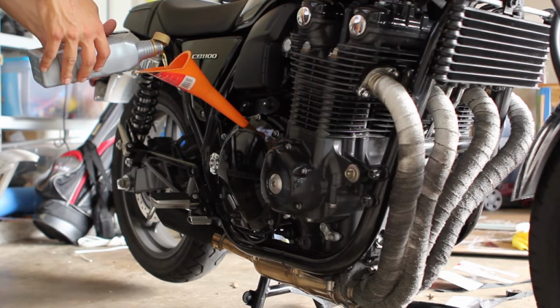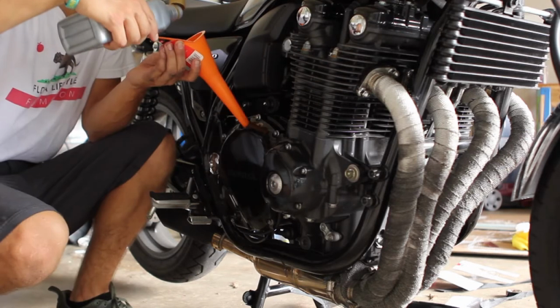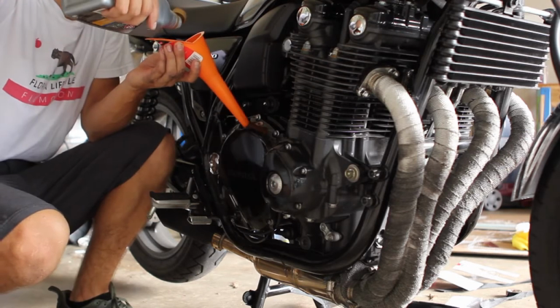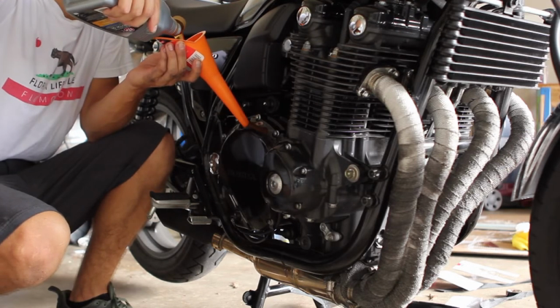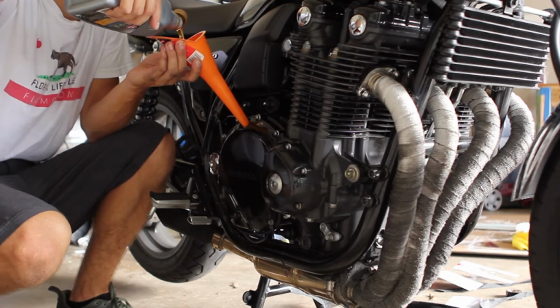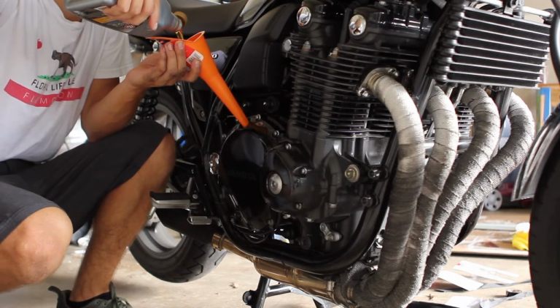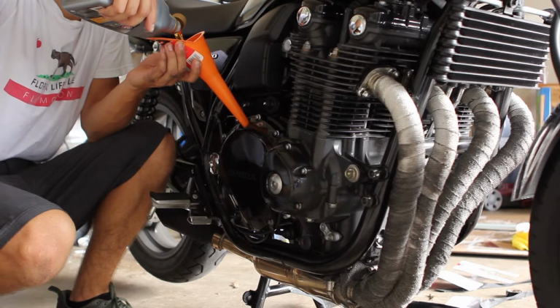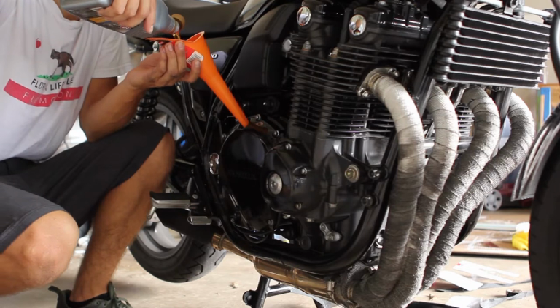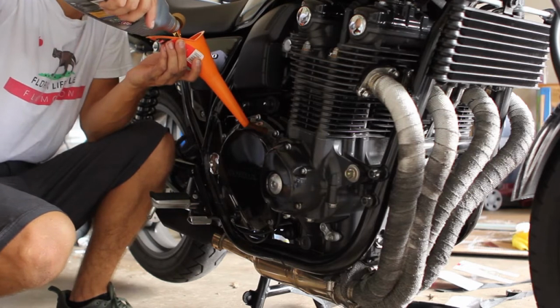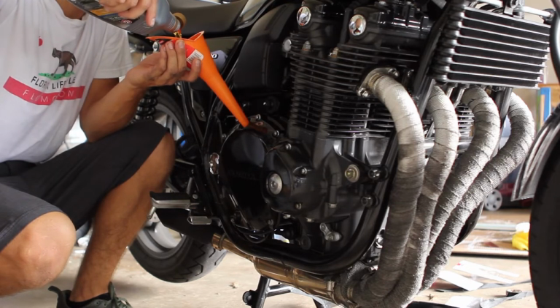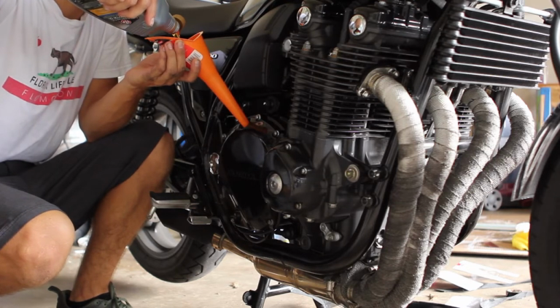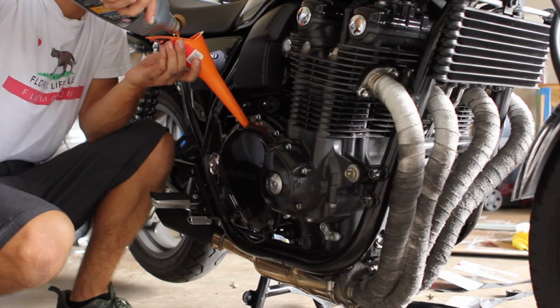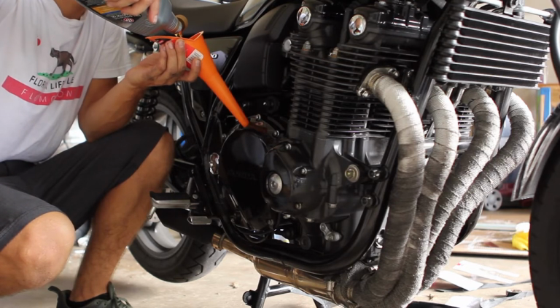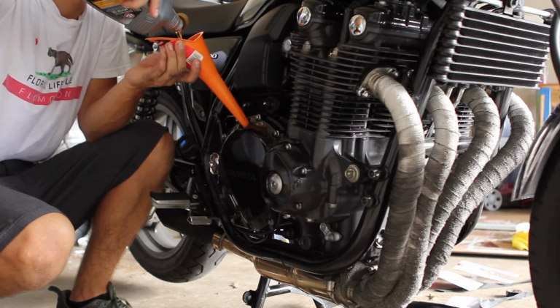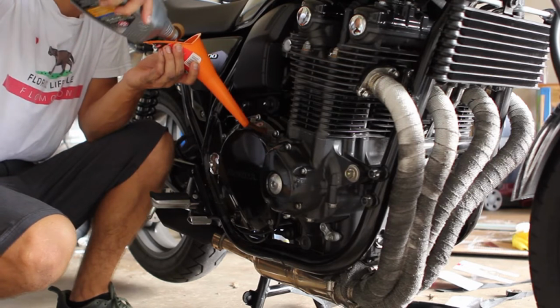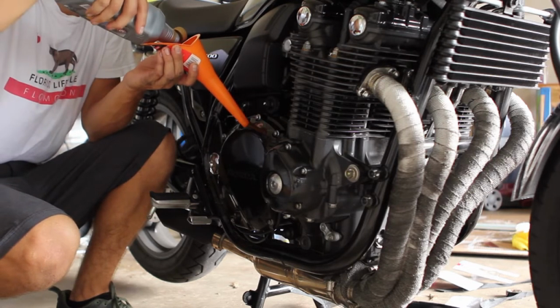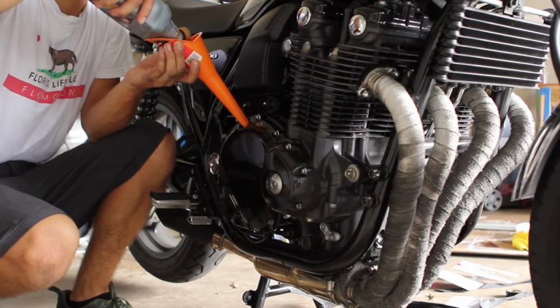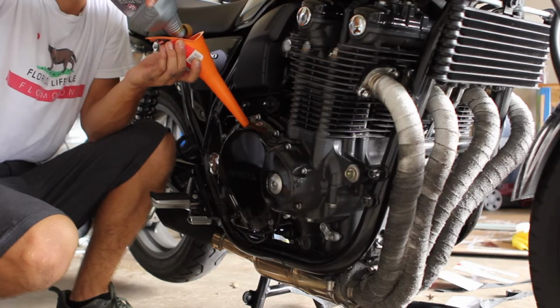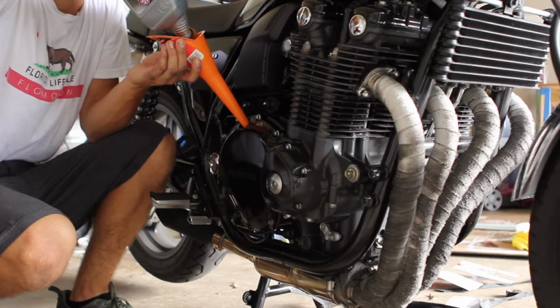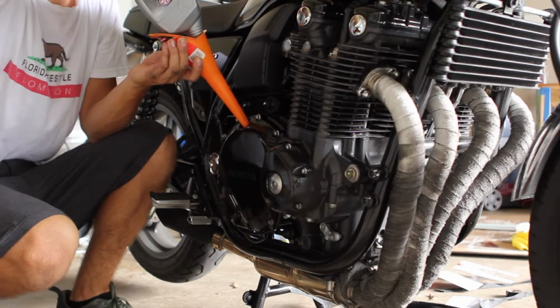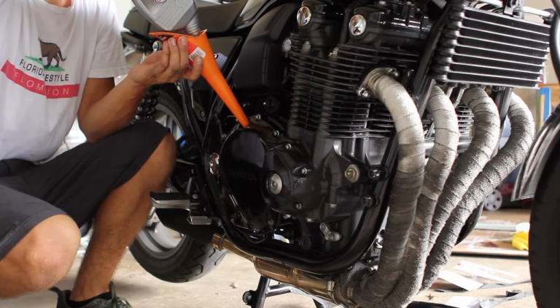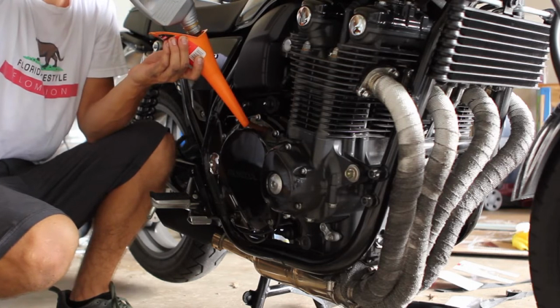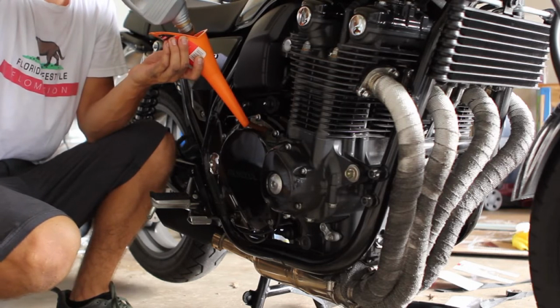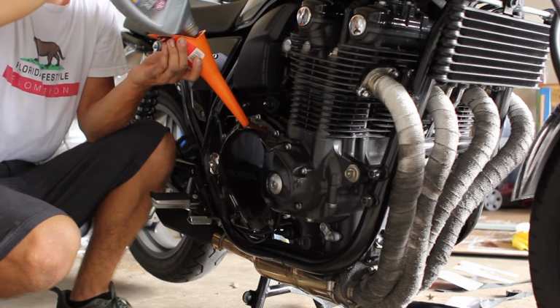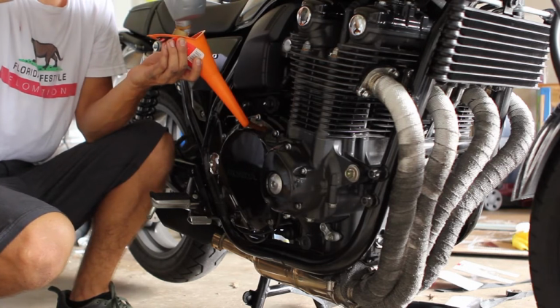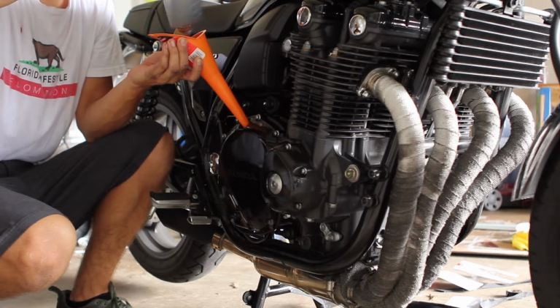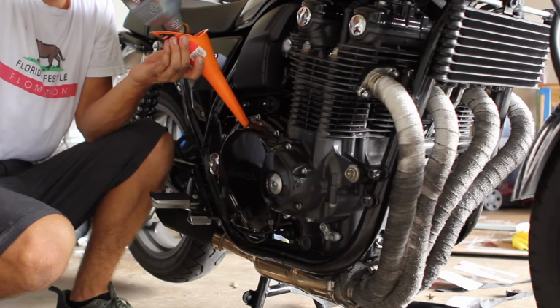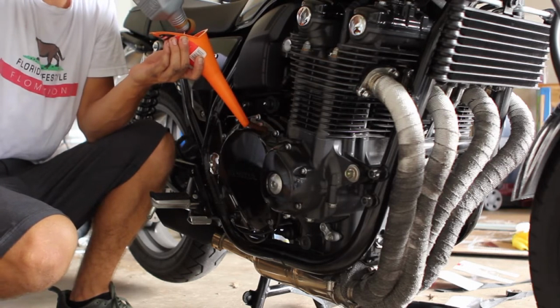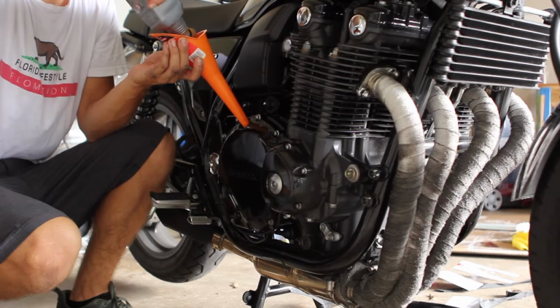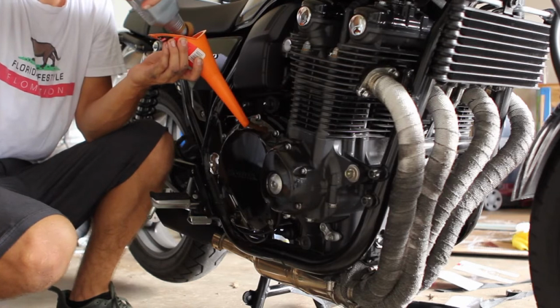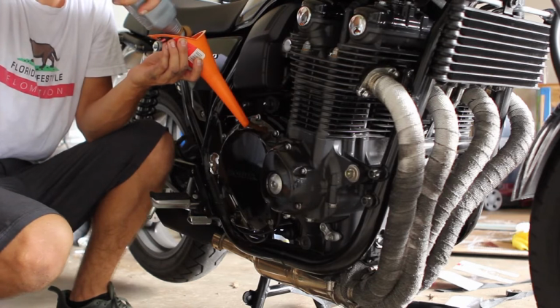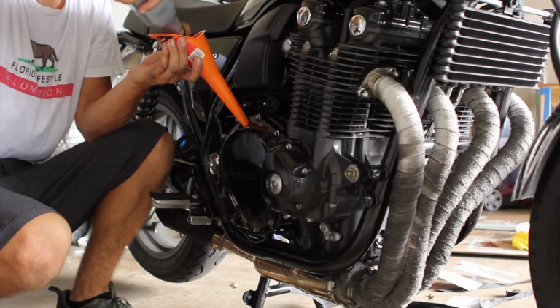This takes 4.1 quarts according to the service manual, so we're probably going to do three and a half first, then run it for a little bit to warm up the engine, and then check the oil and fill it back up.